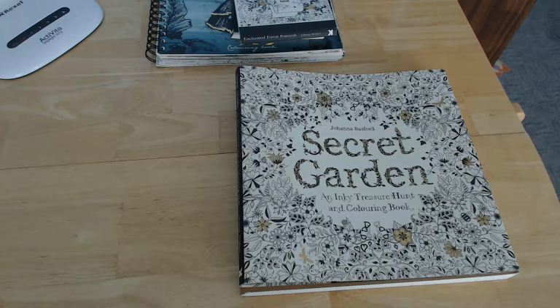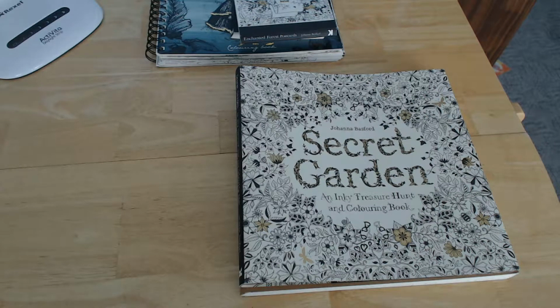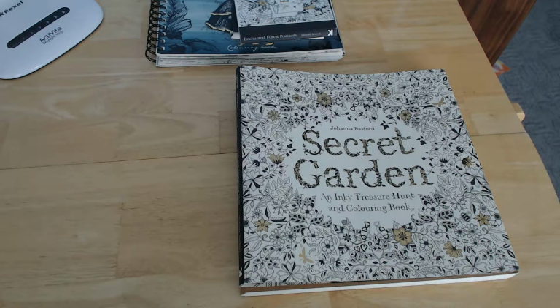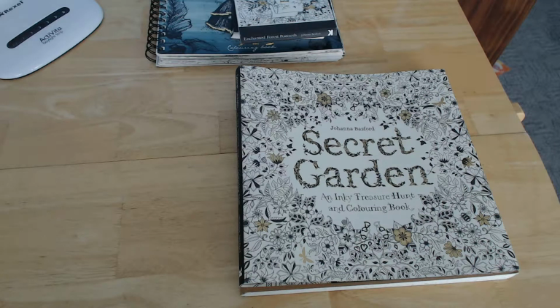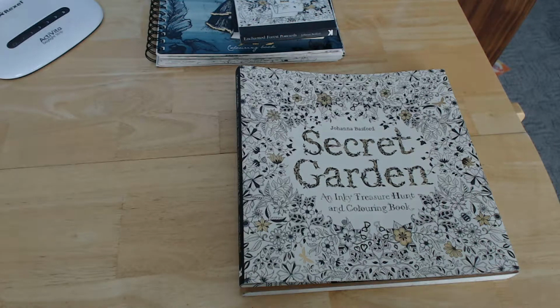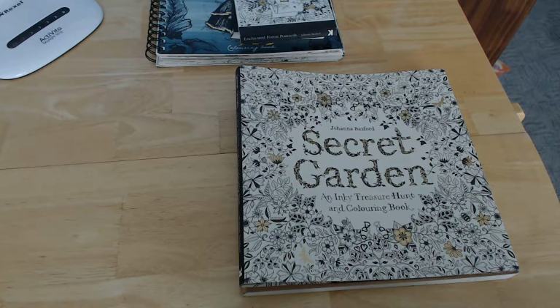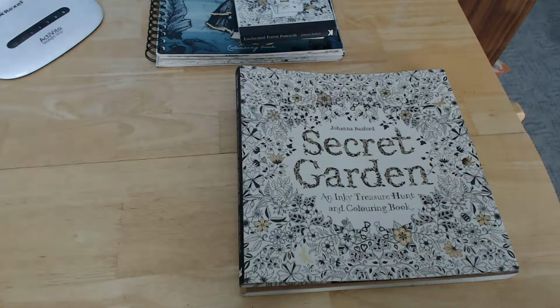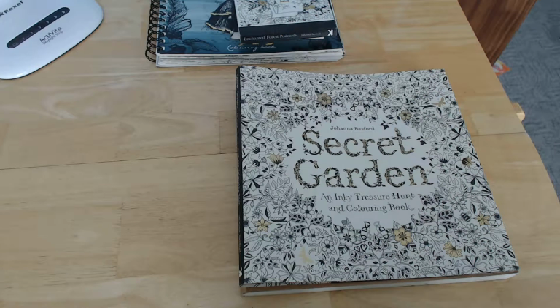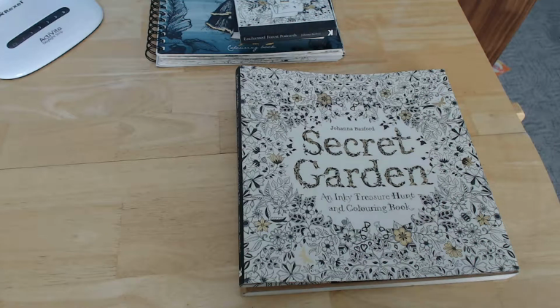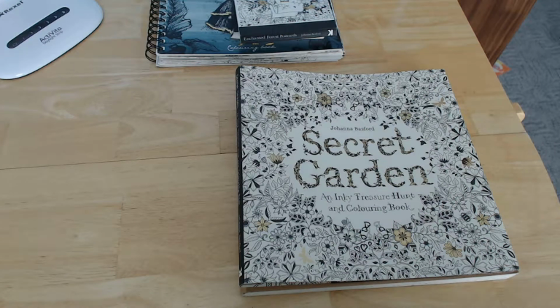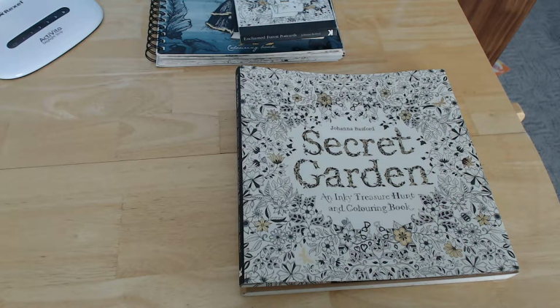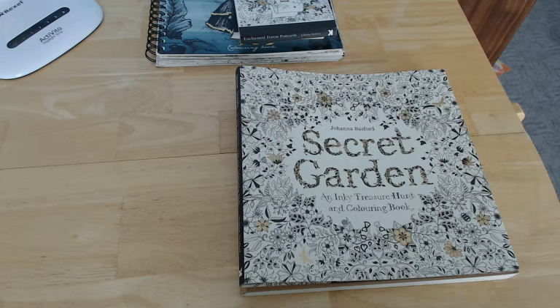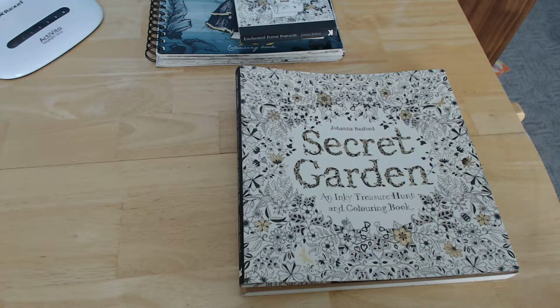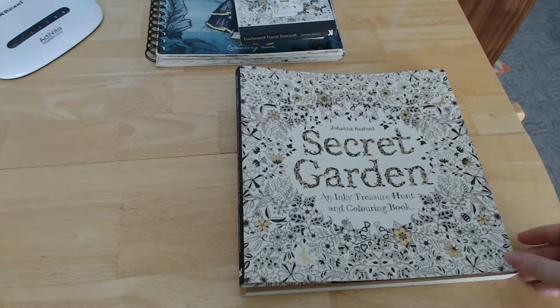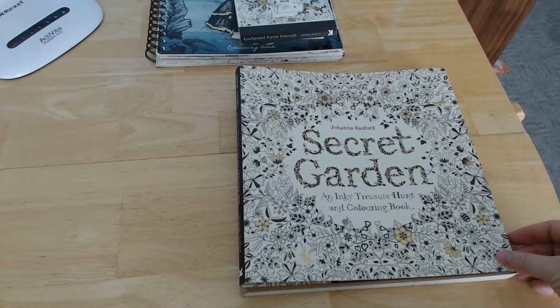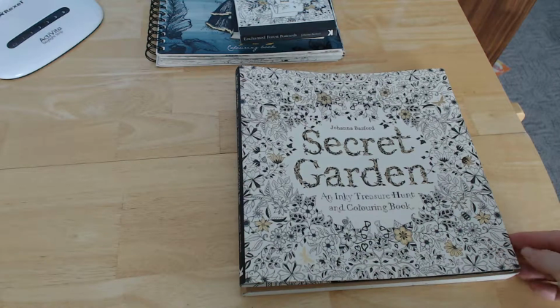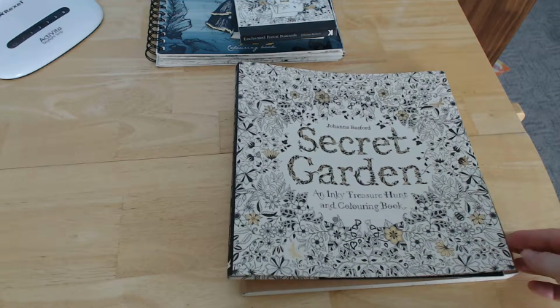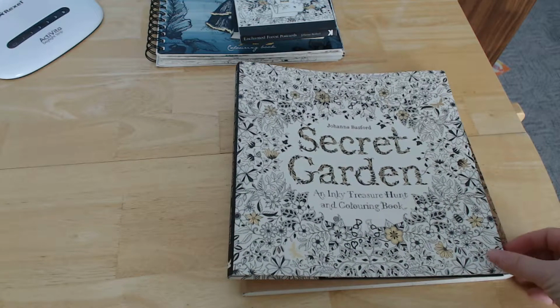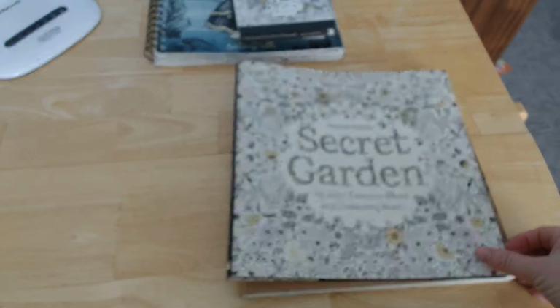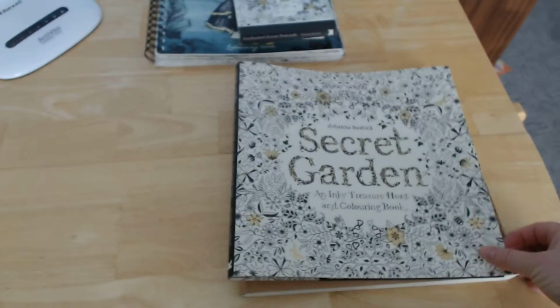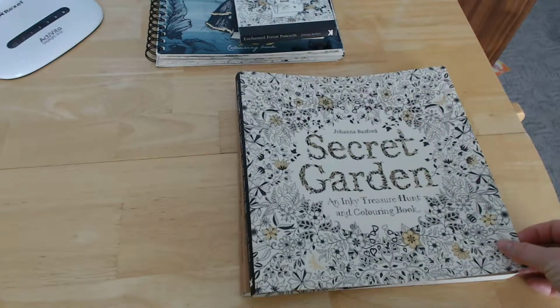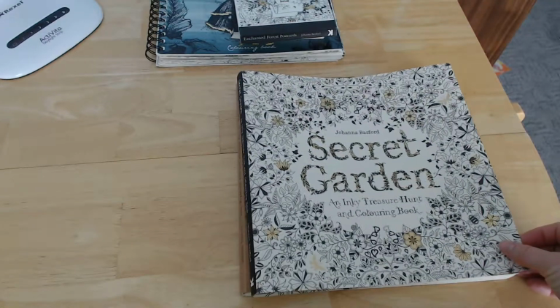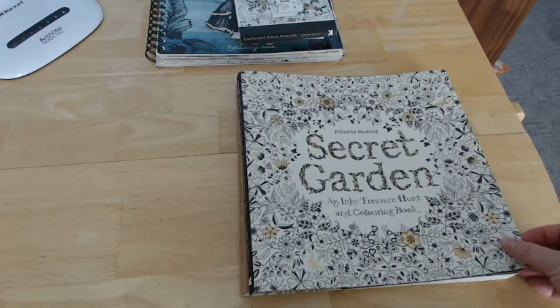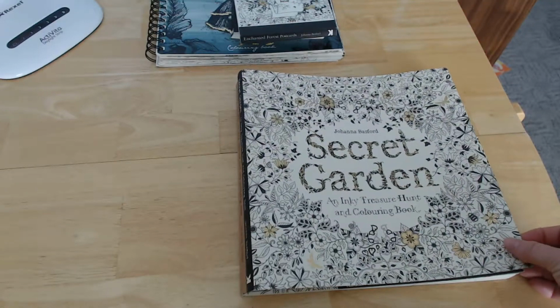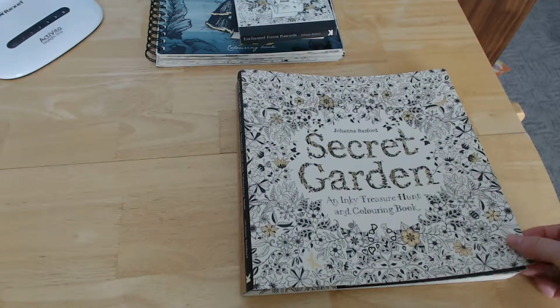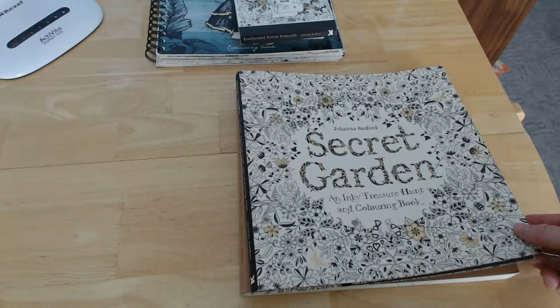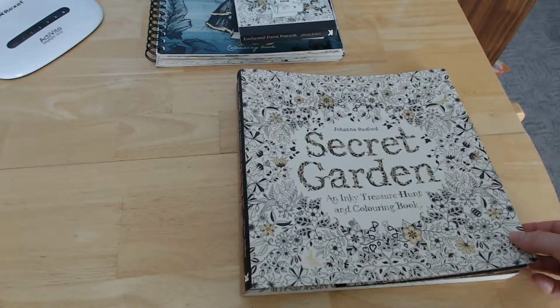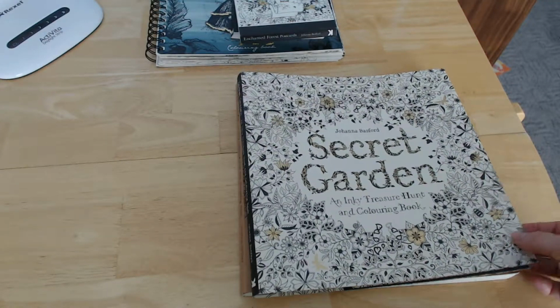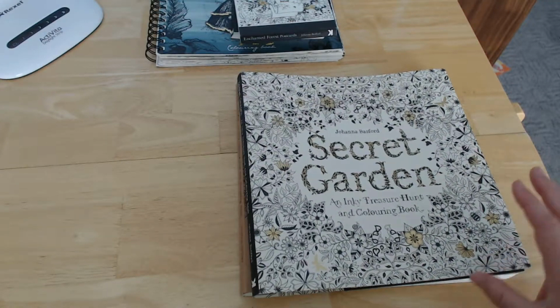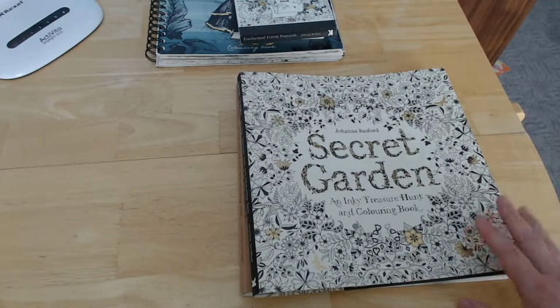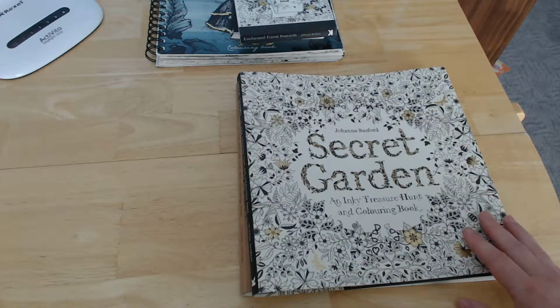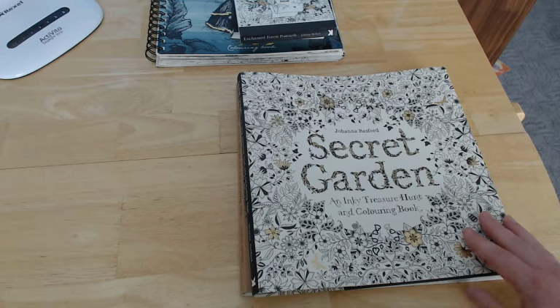This is Joanna Basford's first book, Secret Garden. This is the 15th reprint of the UK edition, and this one was printed in Italy.